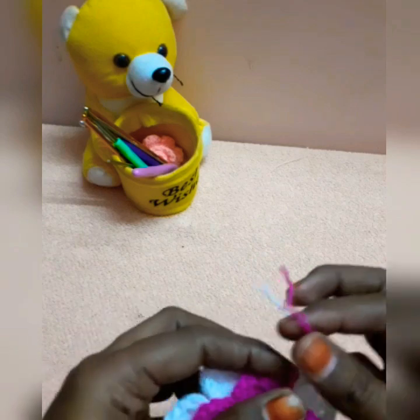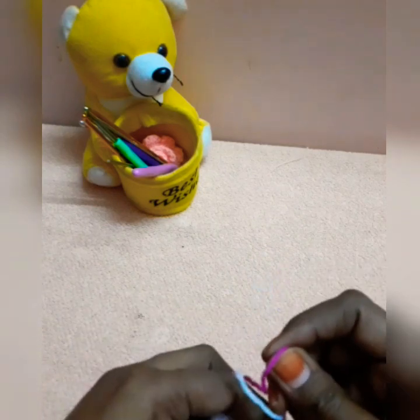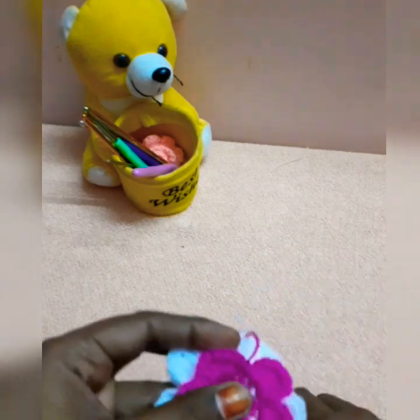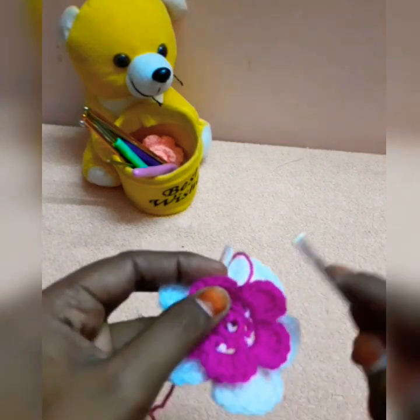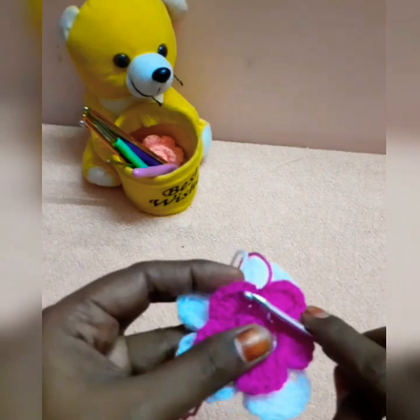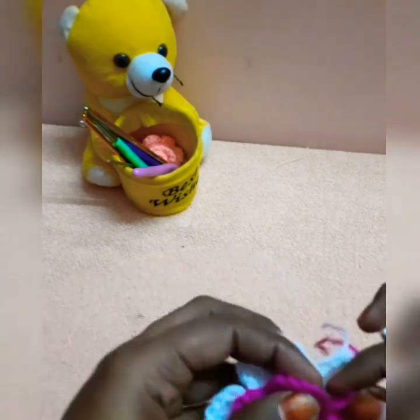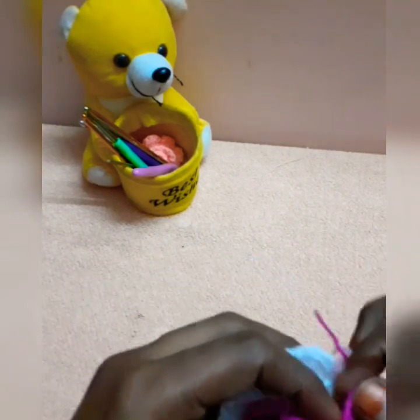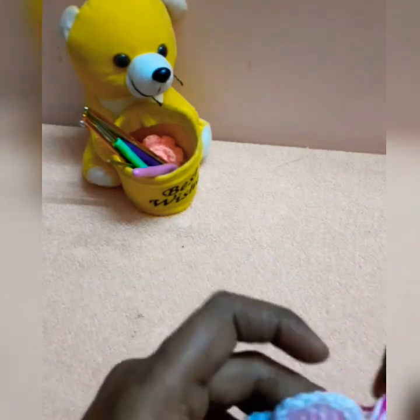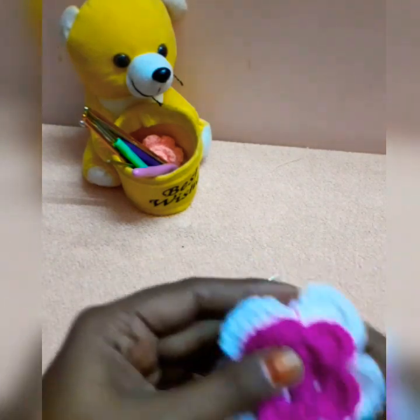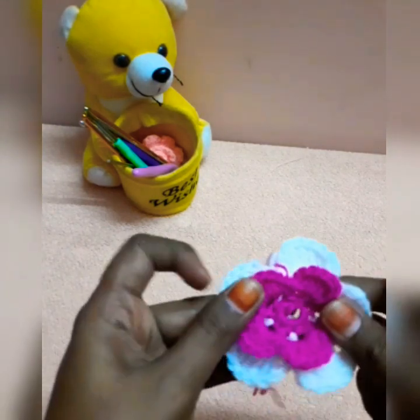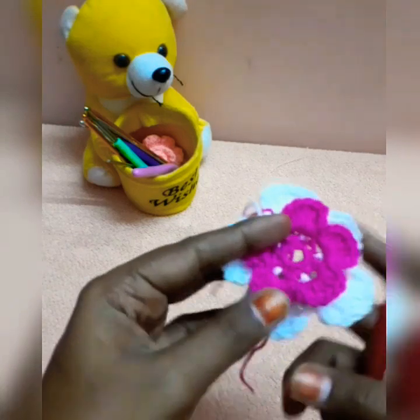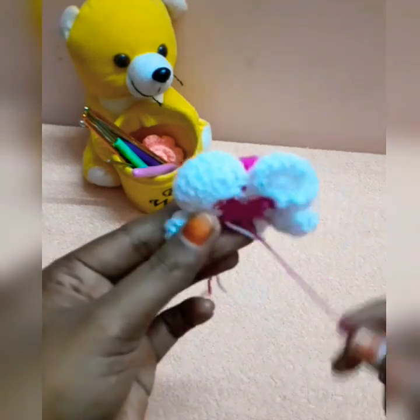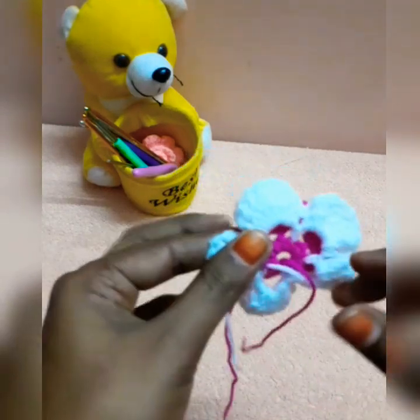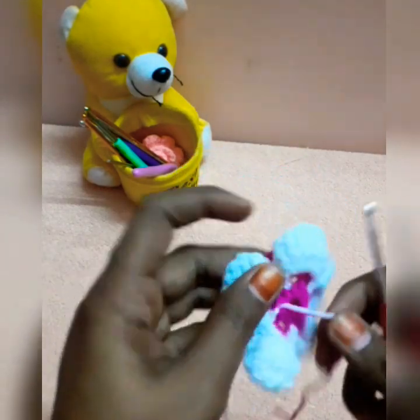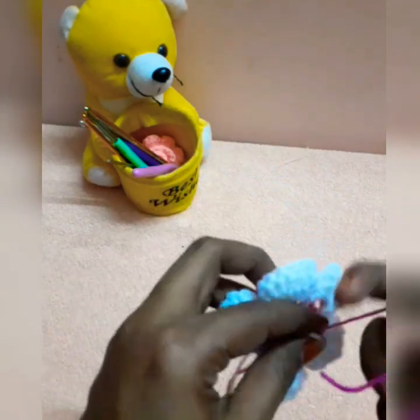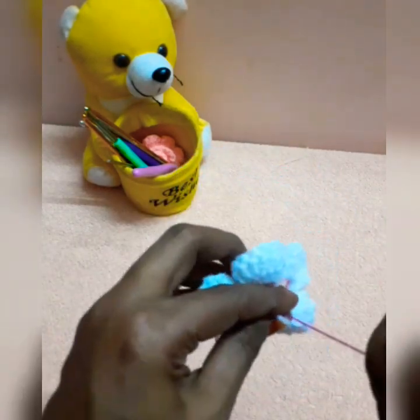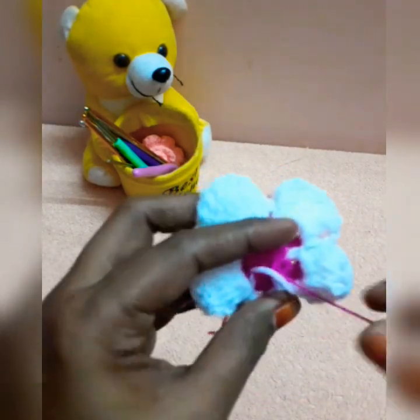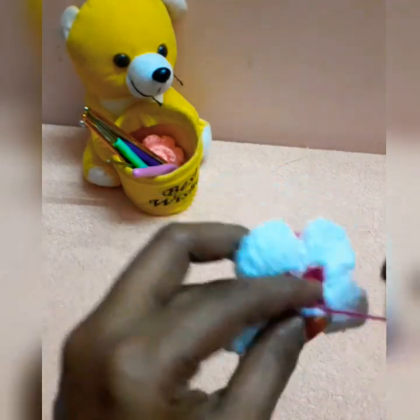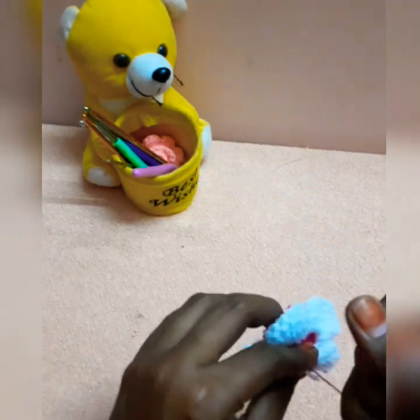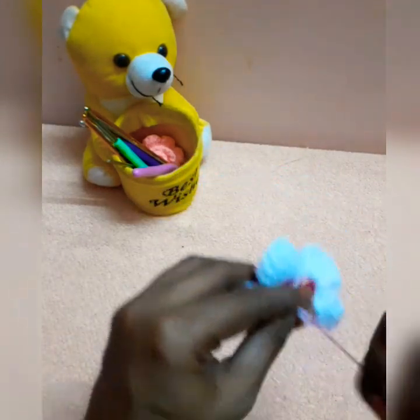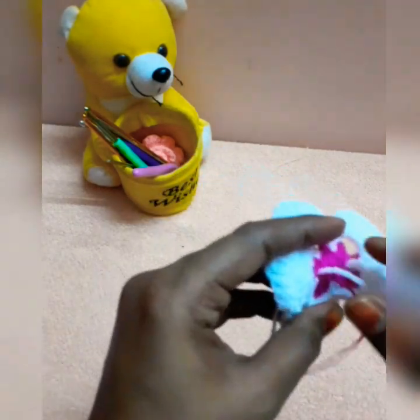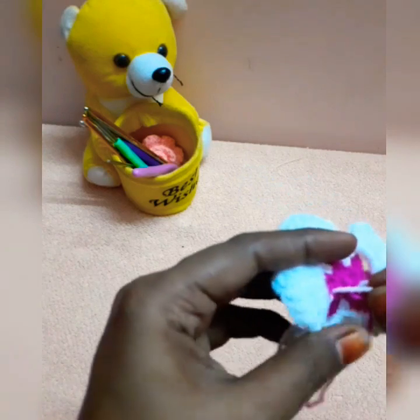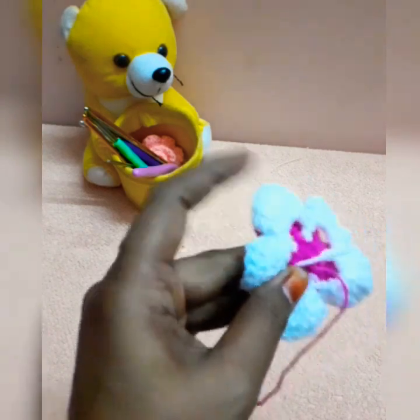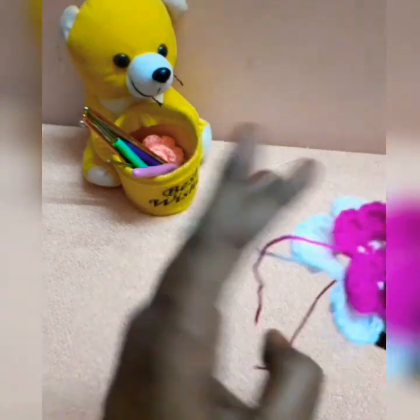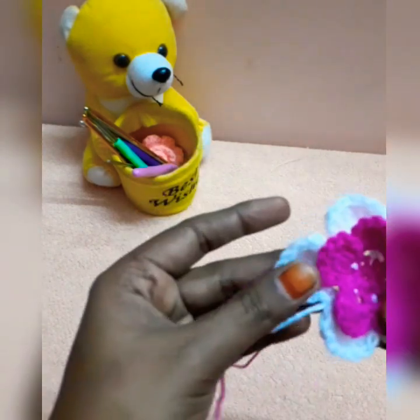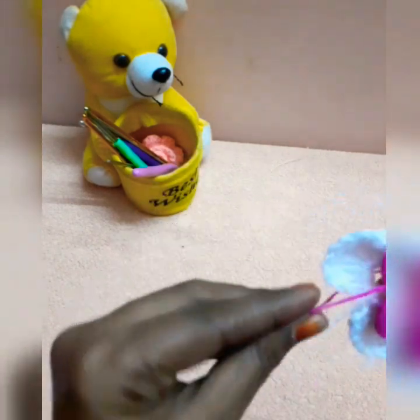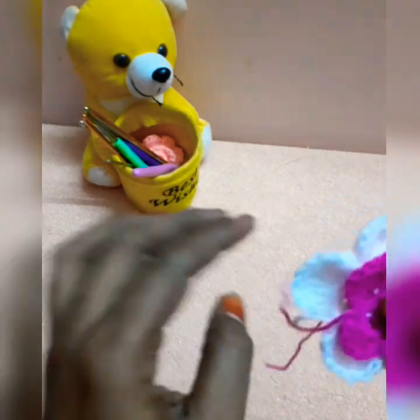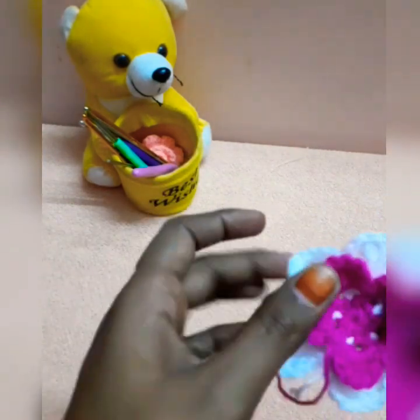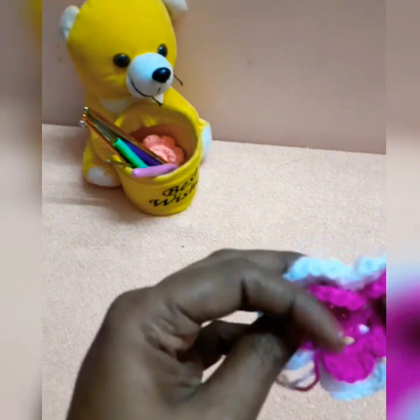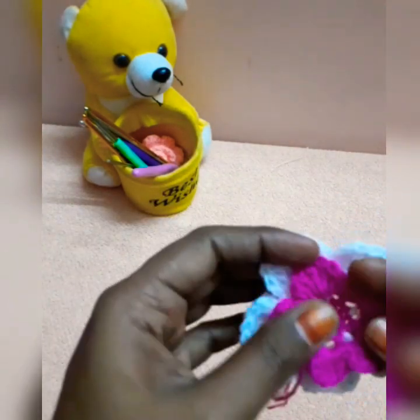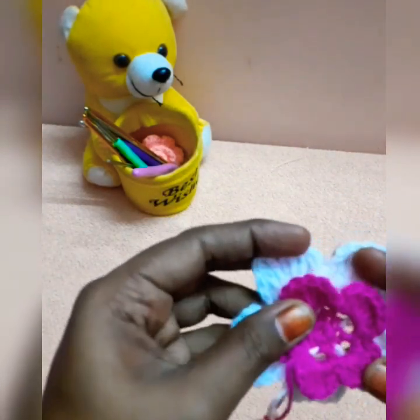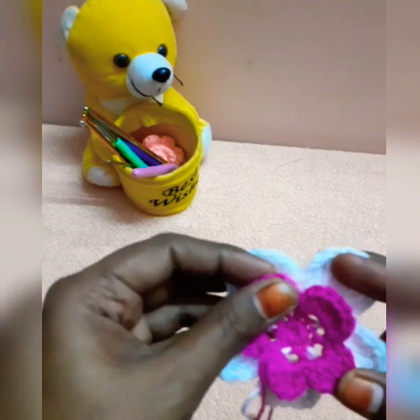We can hide the thread. I have a long thread. I have tucked it in the cap. You can change the thread and move it.